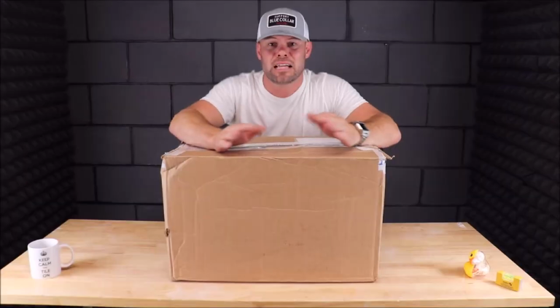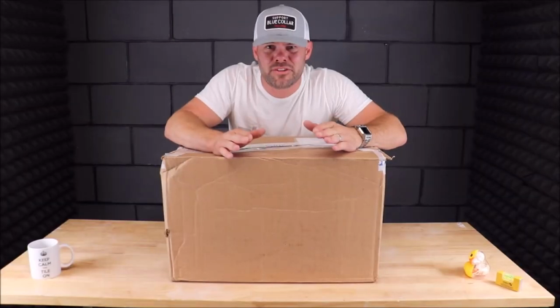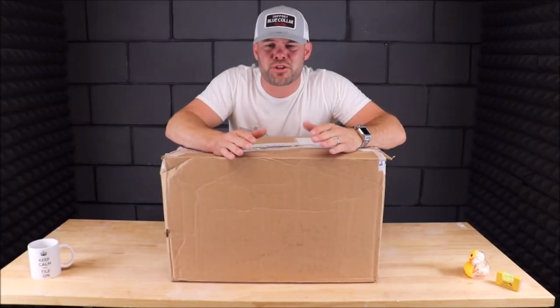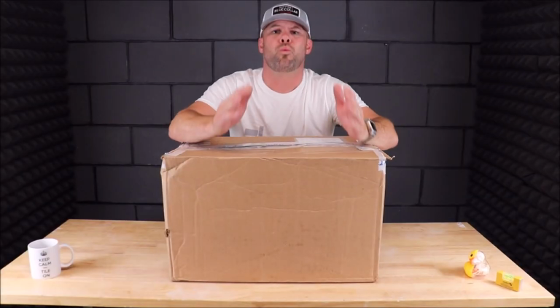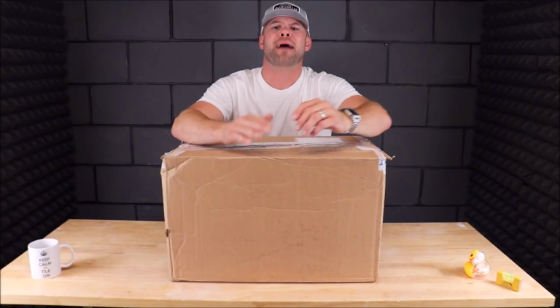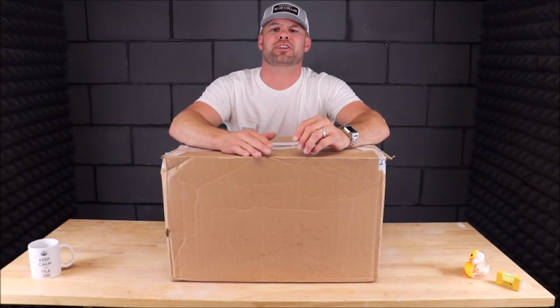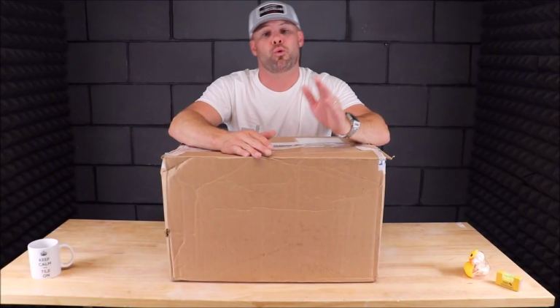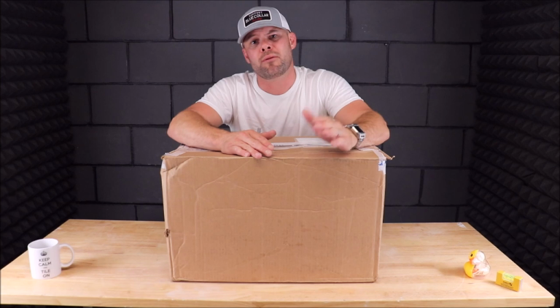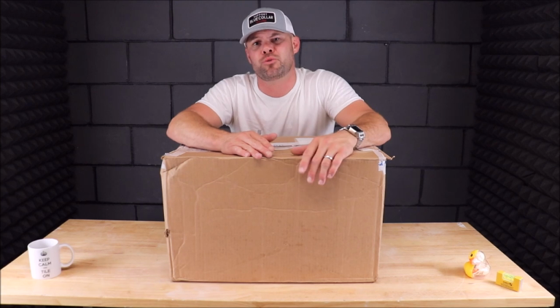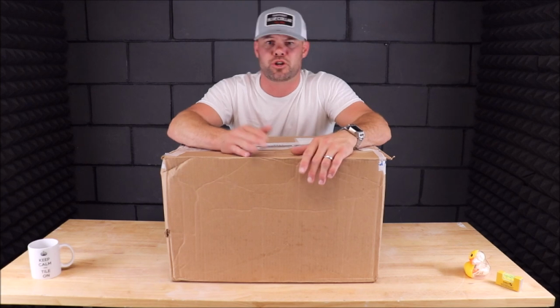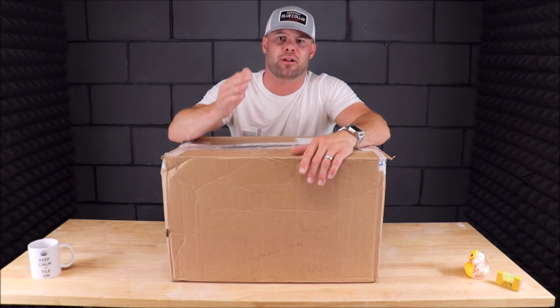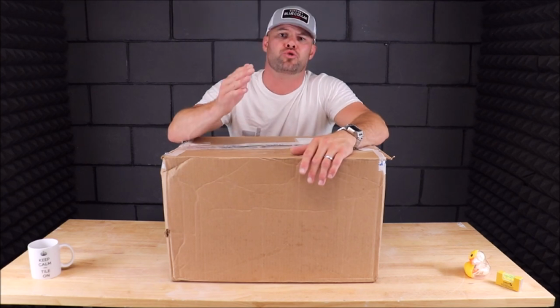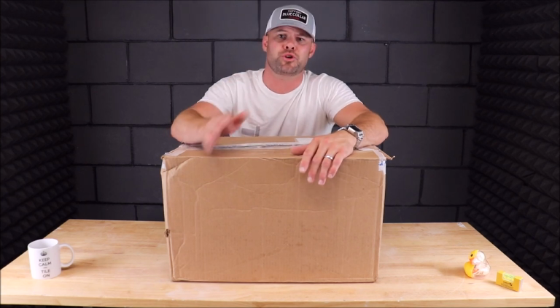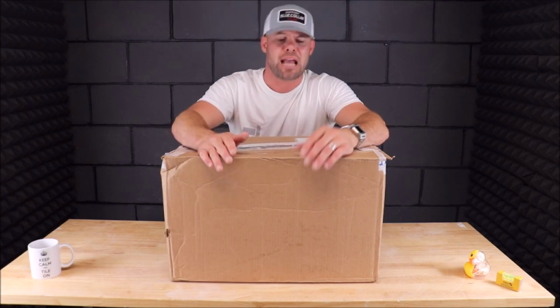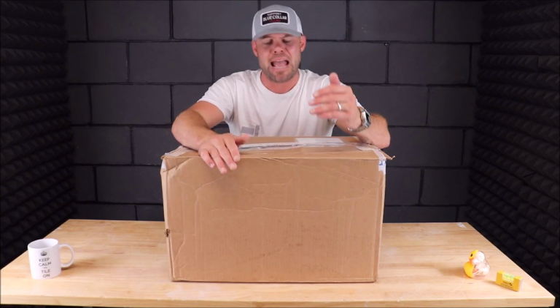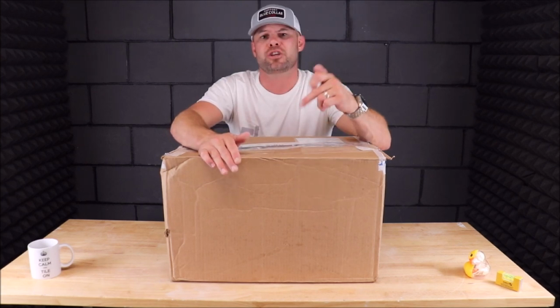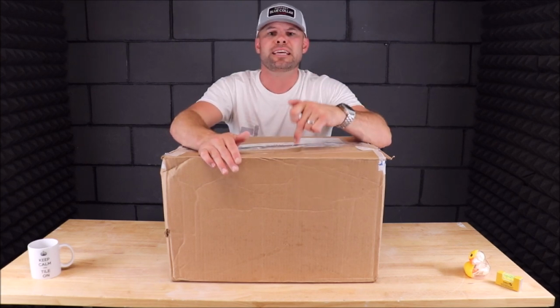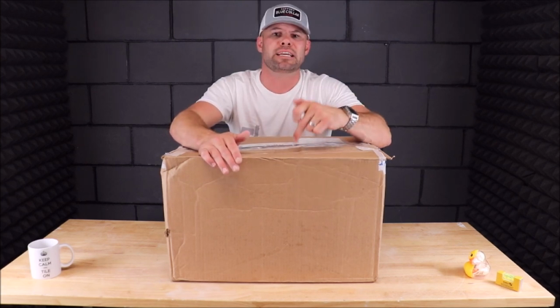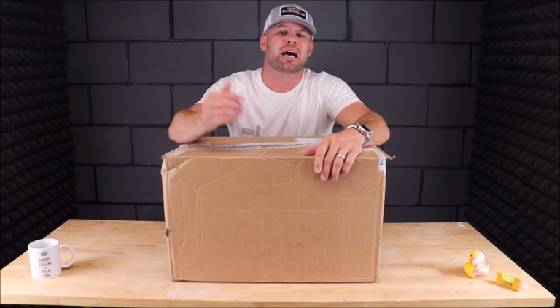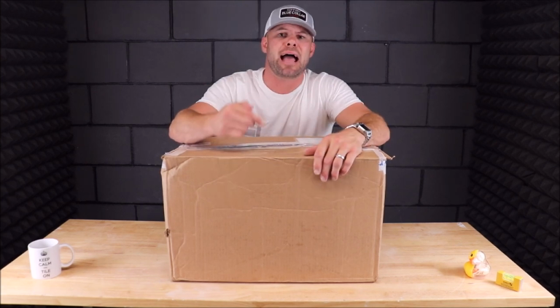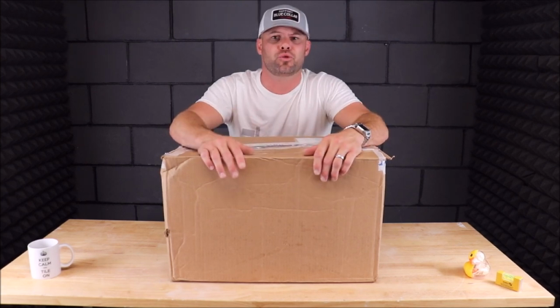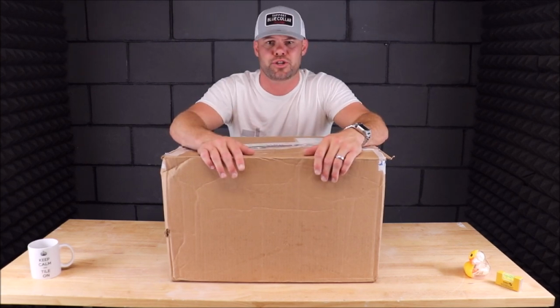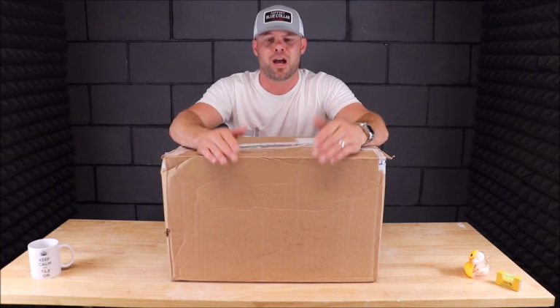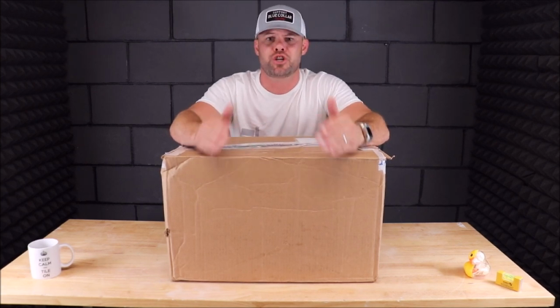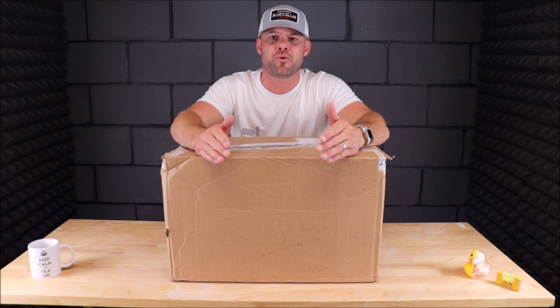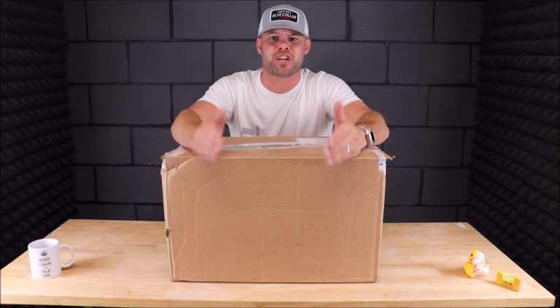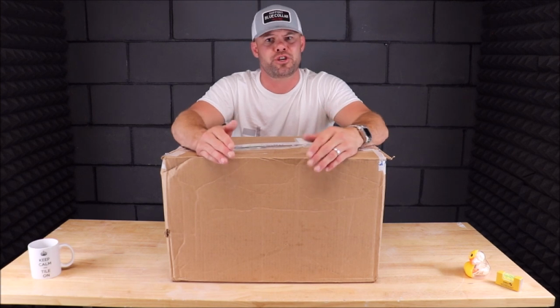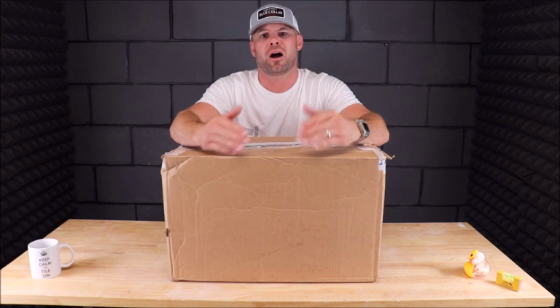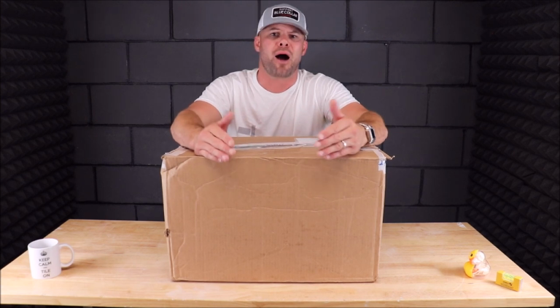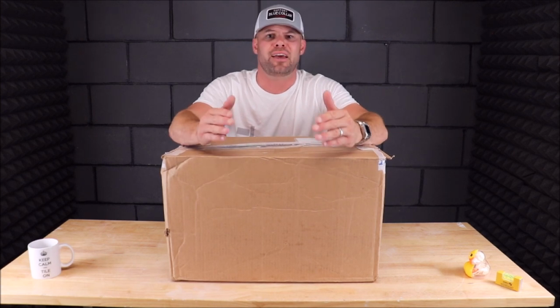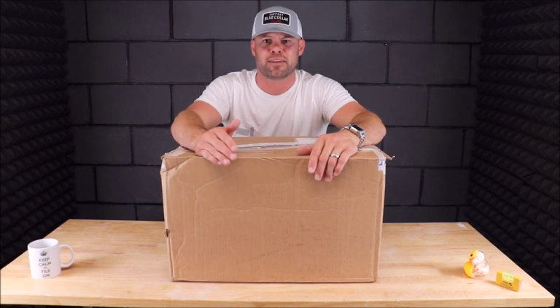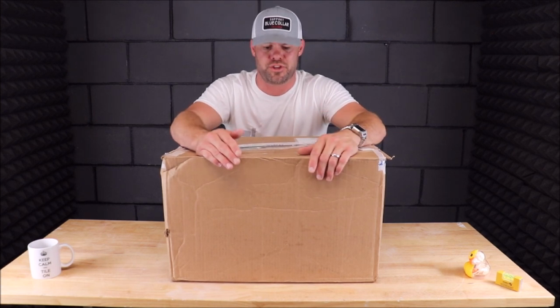Ladies and gentlemen, welcome back to the channel. Welcome back to another Tile Tool Tuesday. I have a newly released tile tool here to show you and share with you — unbox and test with you.